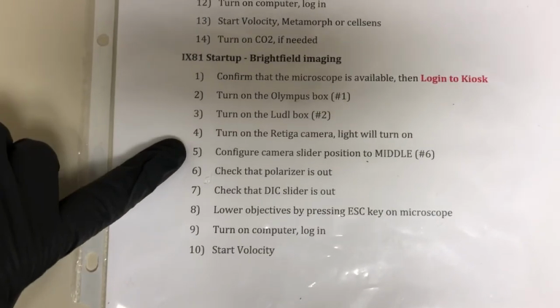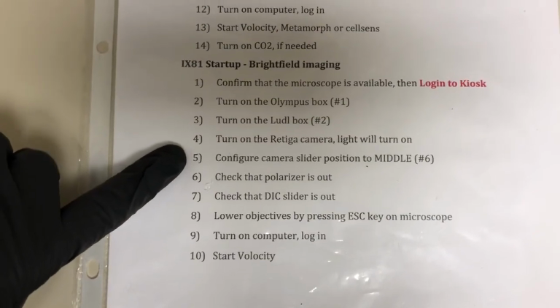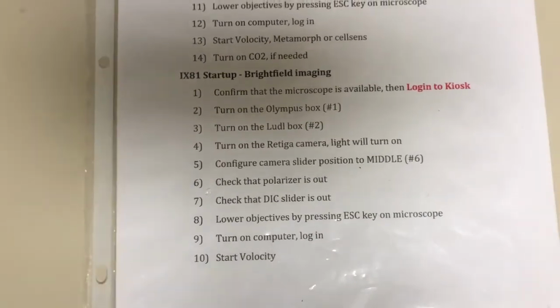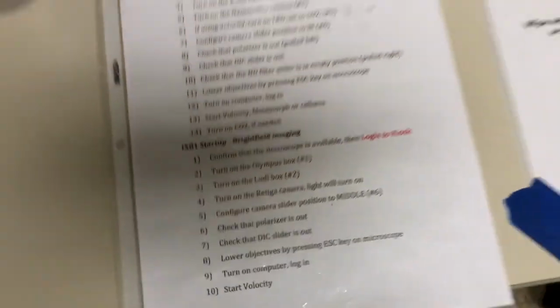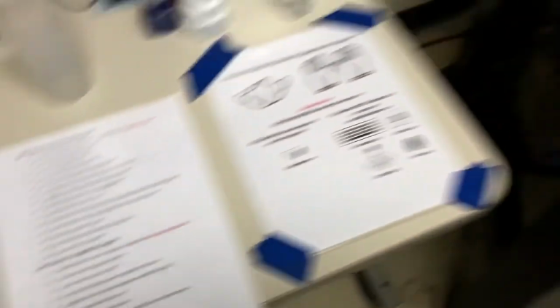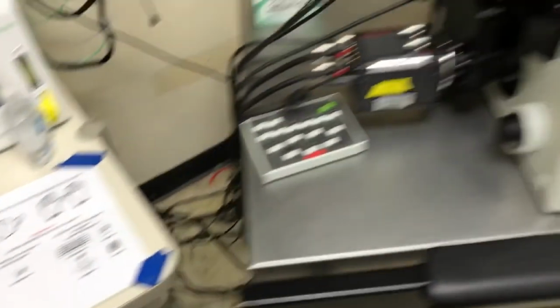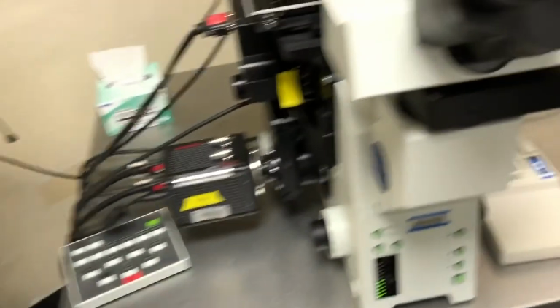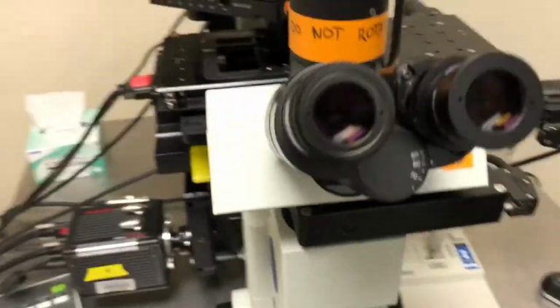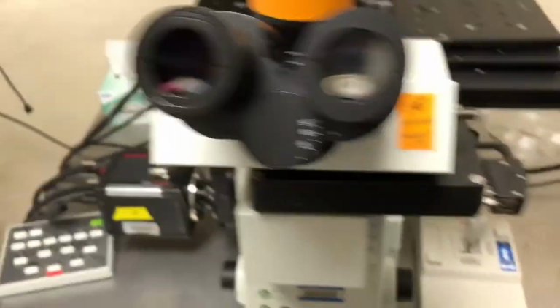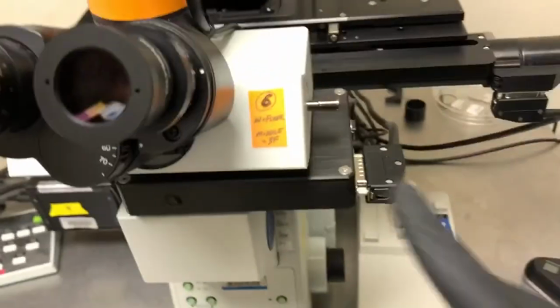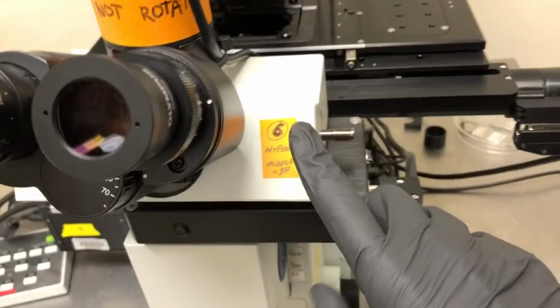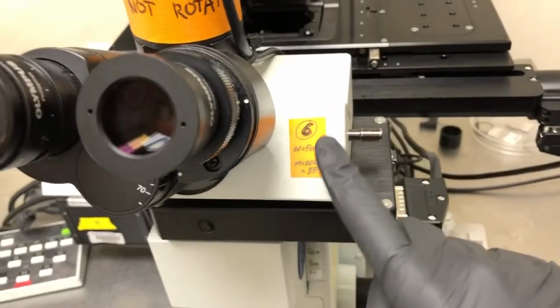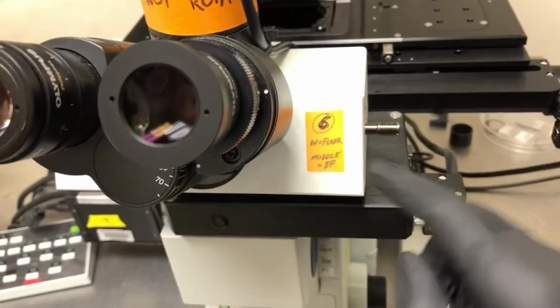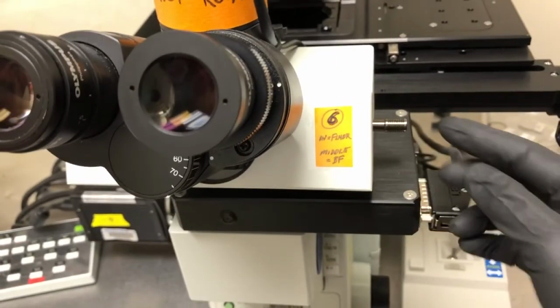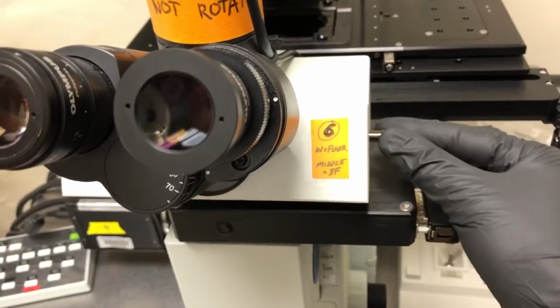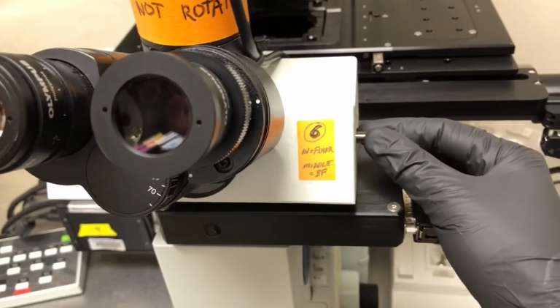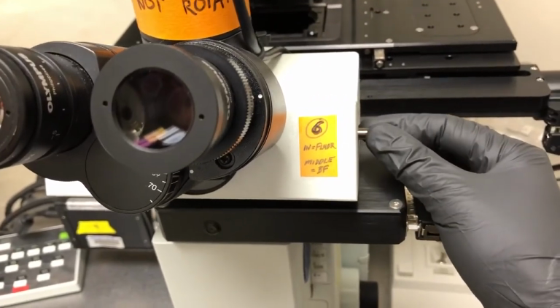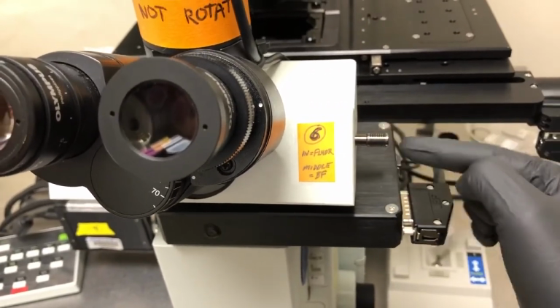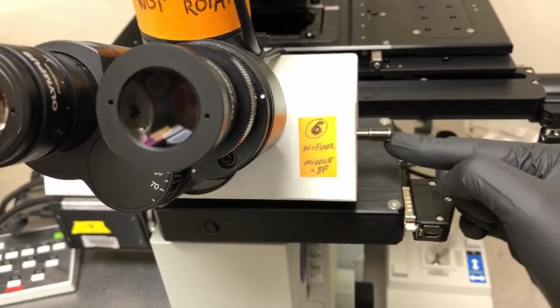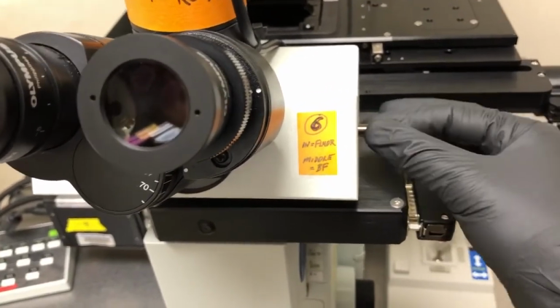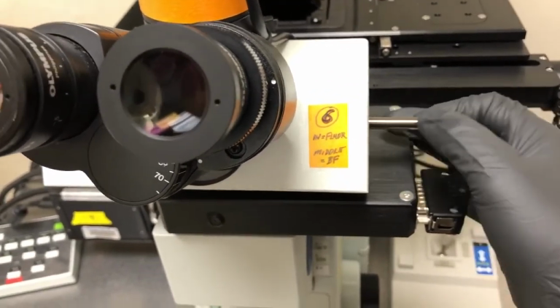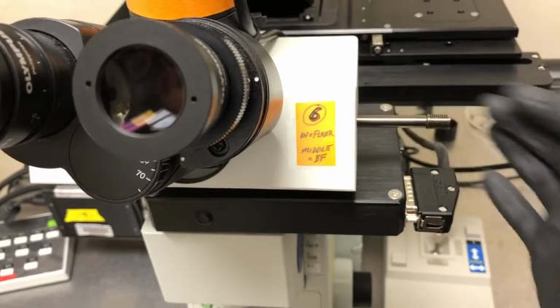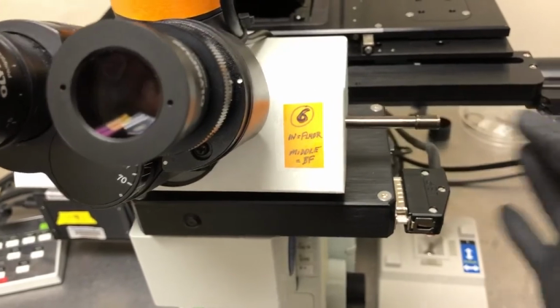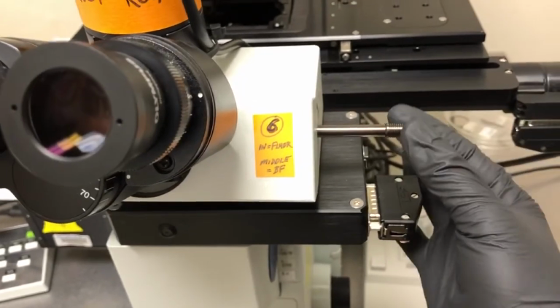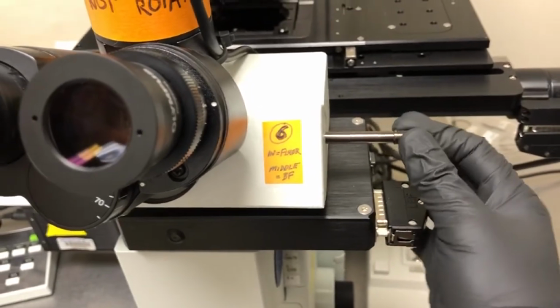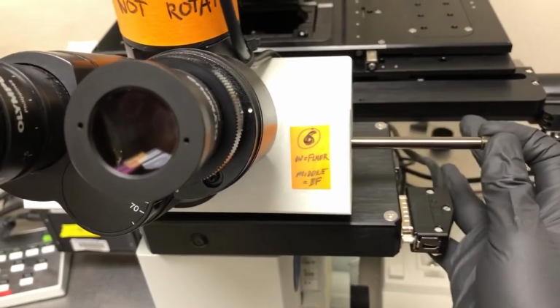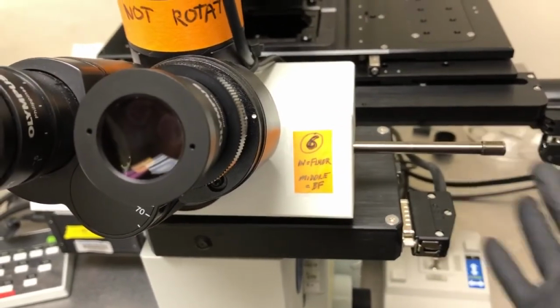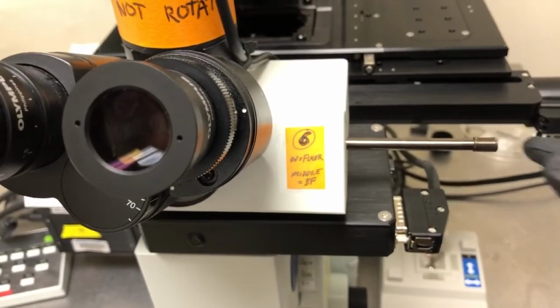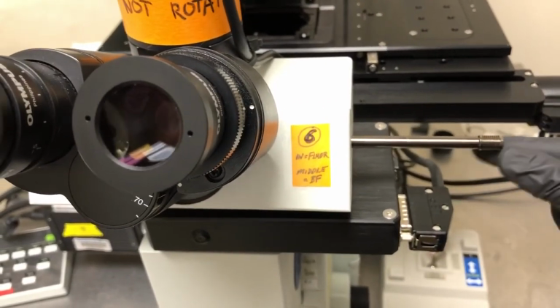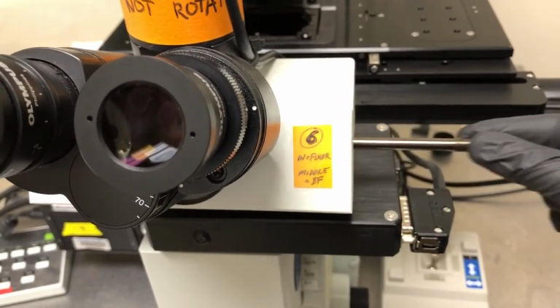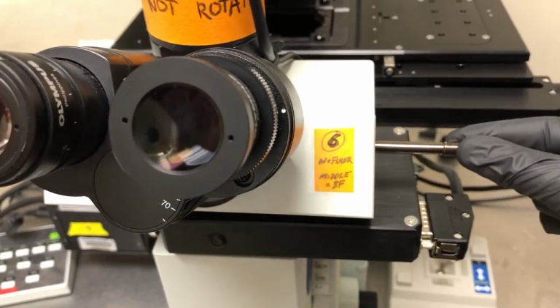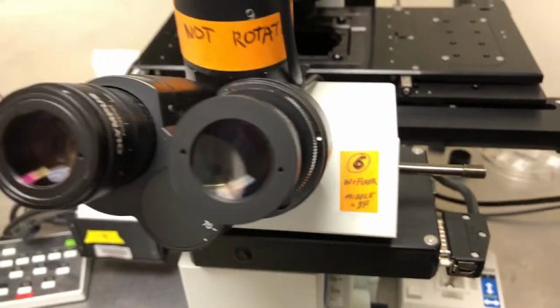We need to configure the camera slider position to the middle. The camera slider has a number six next to it. This is fully in, this is the middle, and this is fully out. We need it in the middle position.